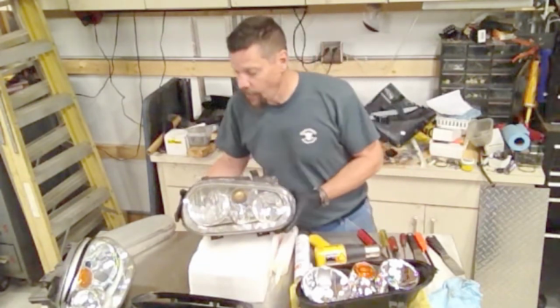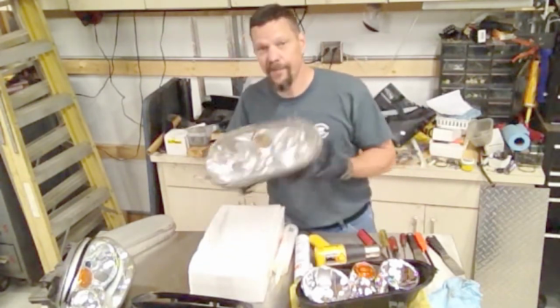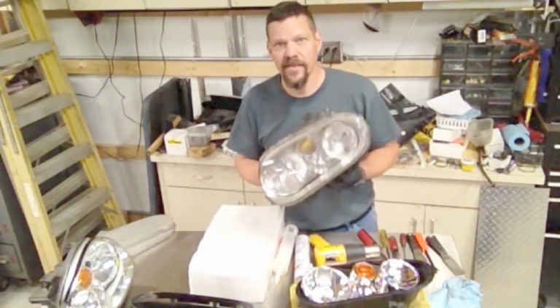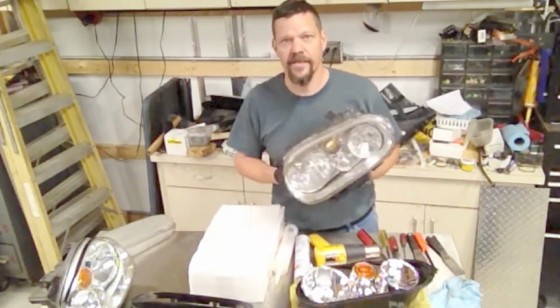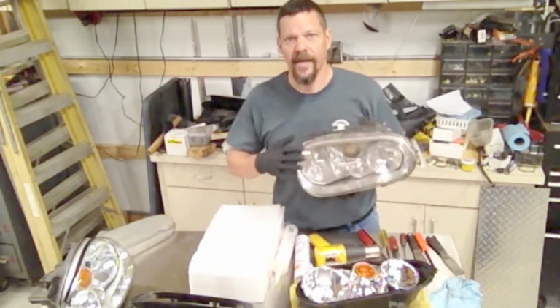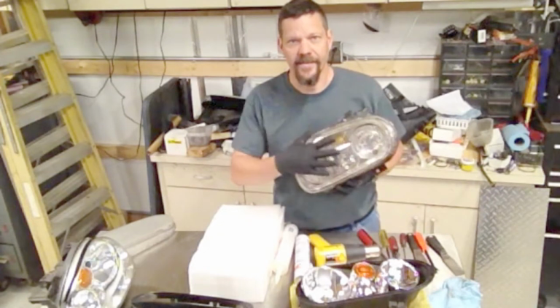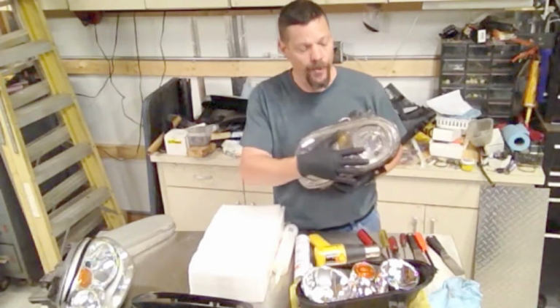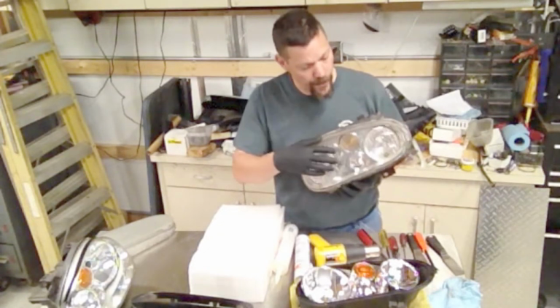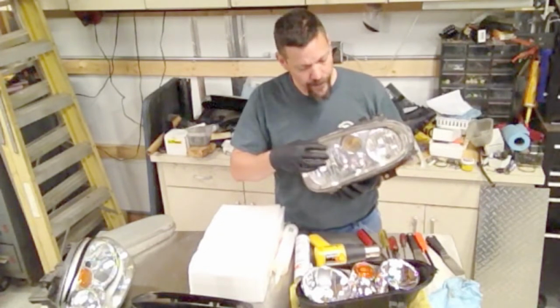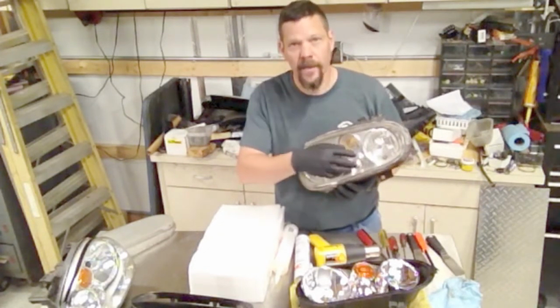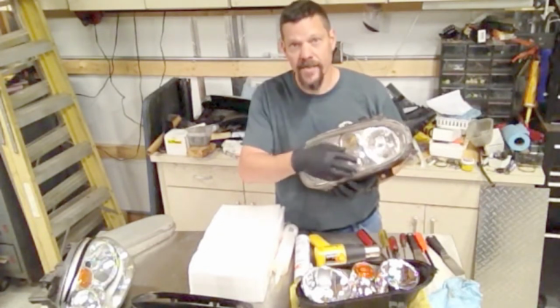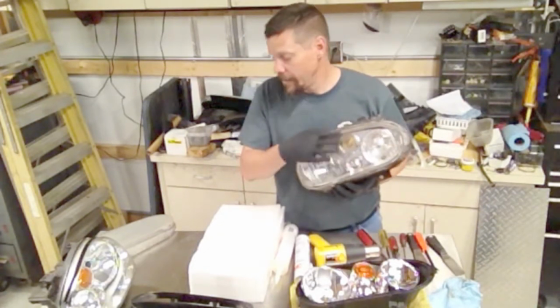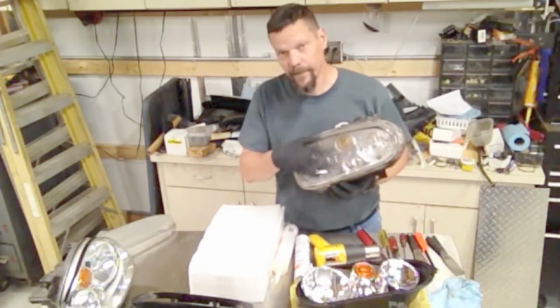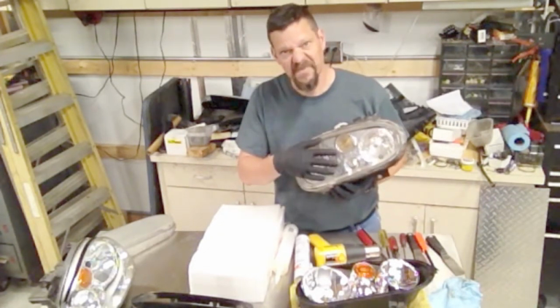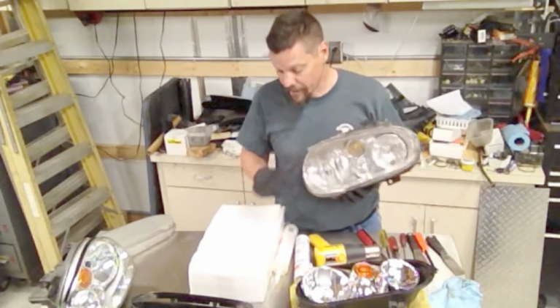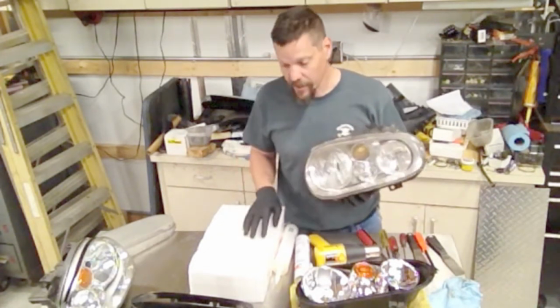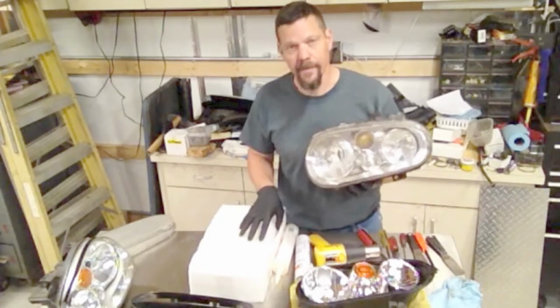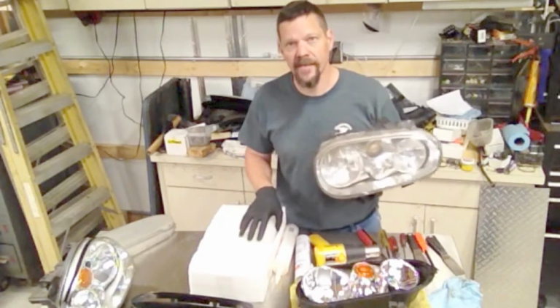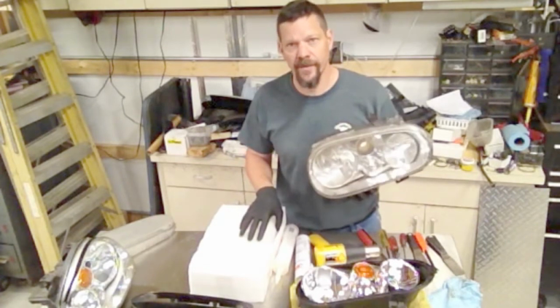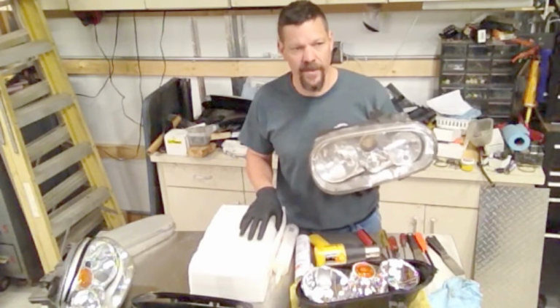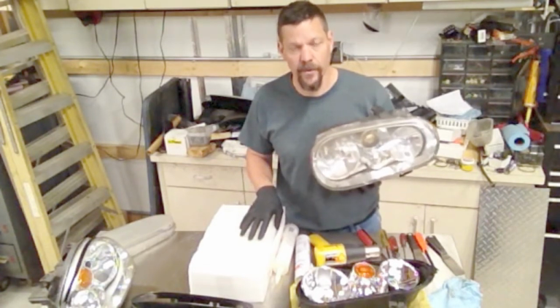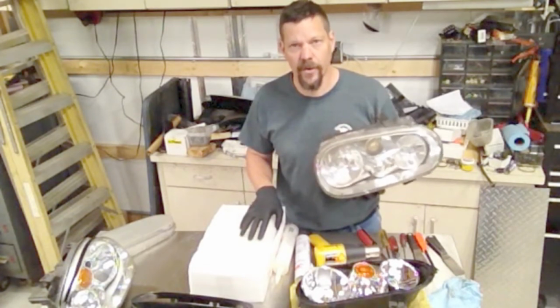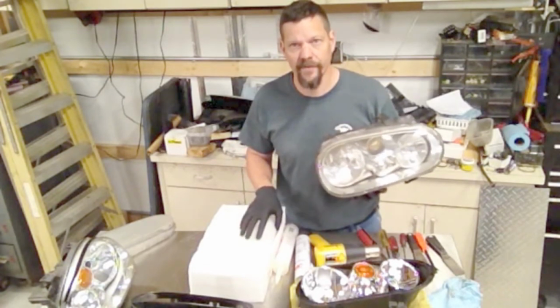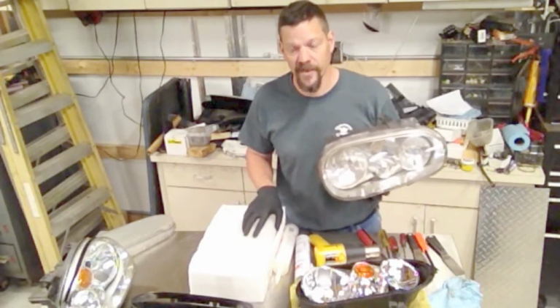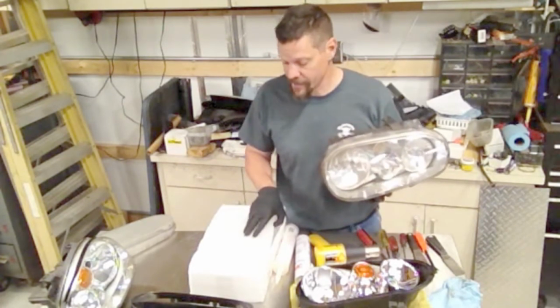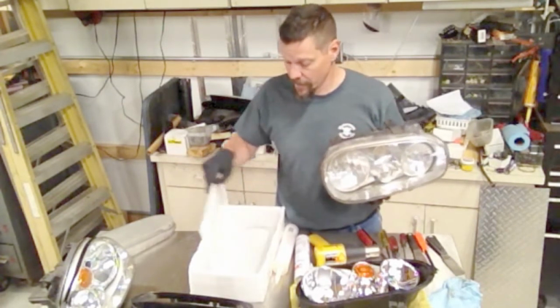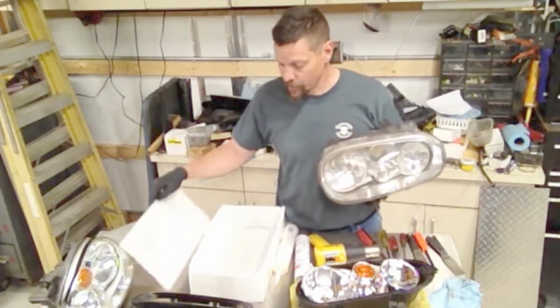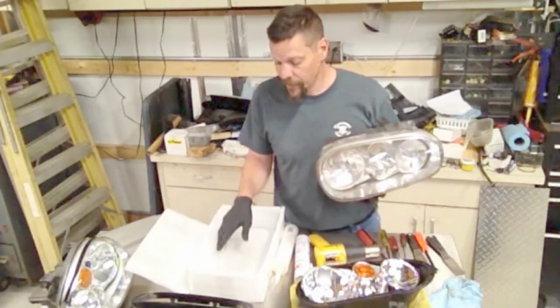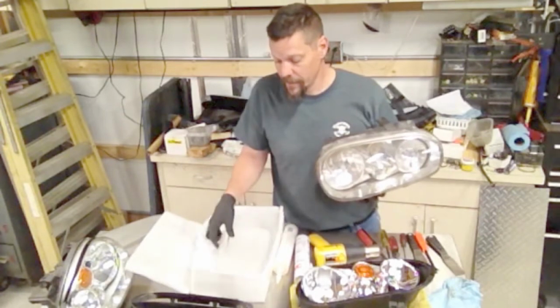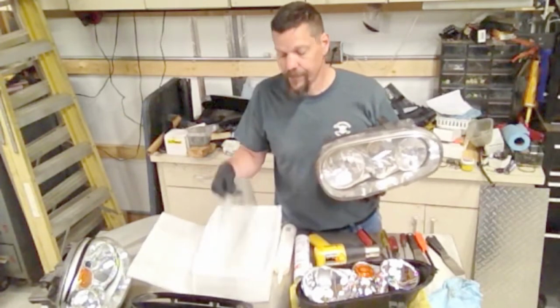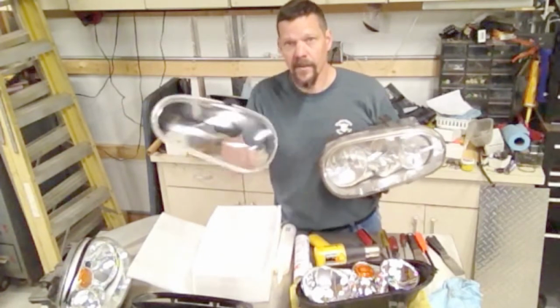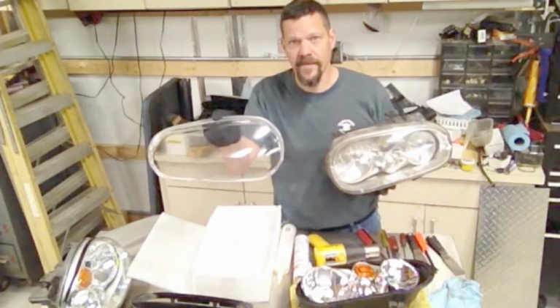I have polished these lenses and they're still pitted and crazed — it's just kind of crappy looking. It's amazing what a difference clean headlights make on the look of a car. So we're going to put on glass lenses.